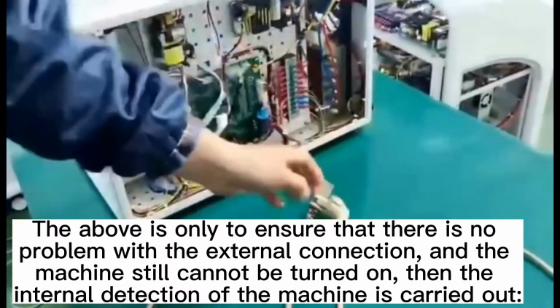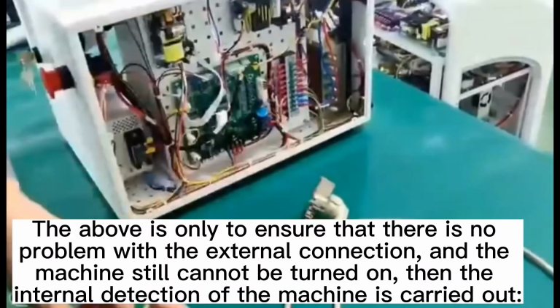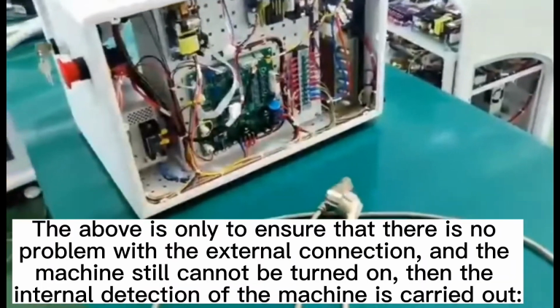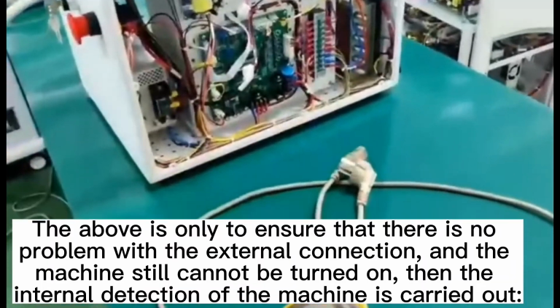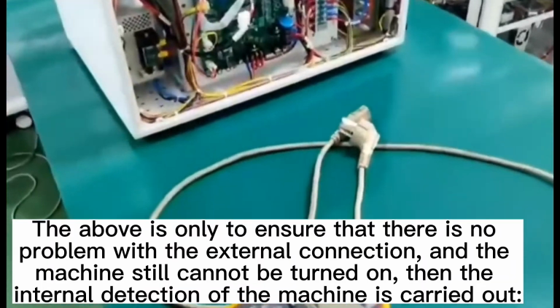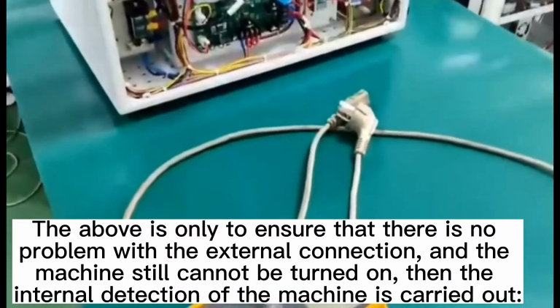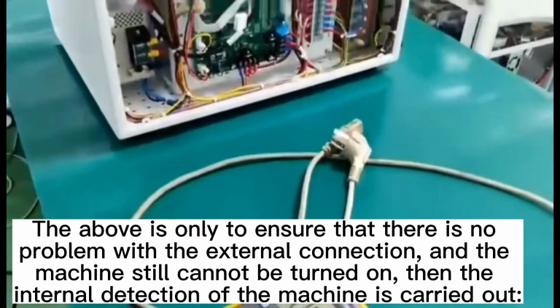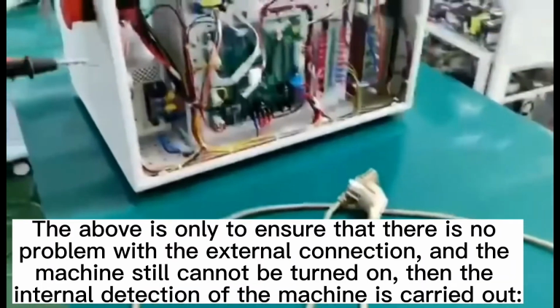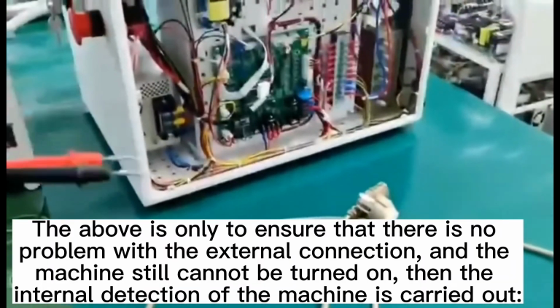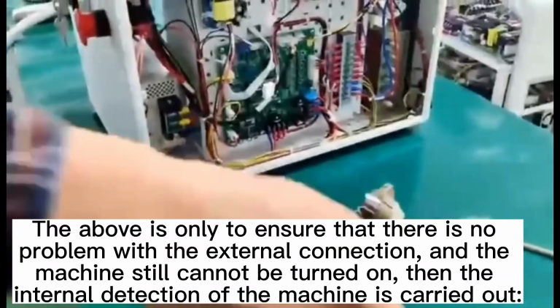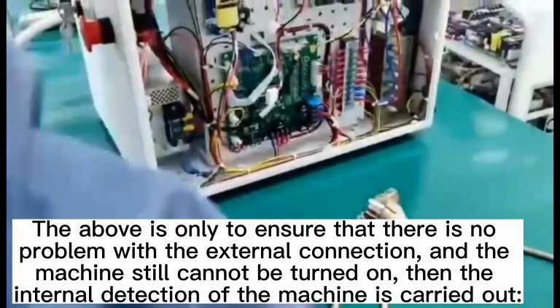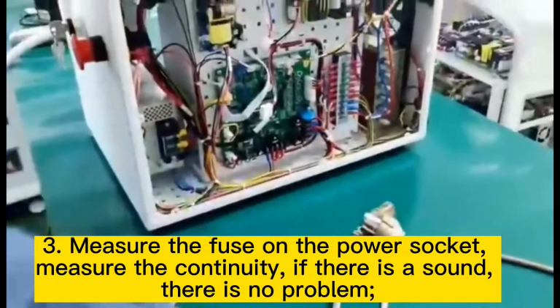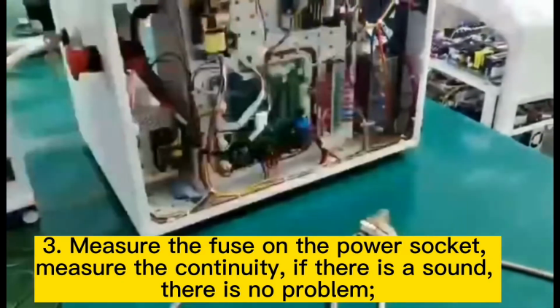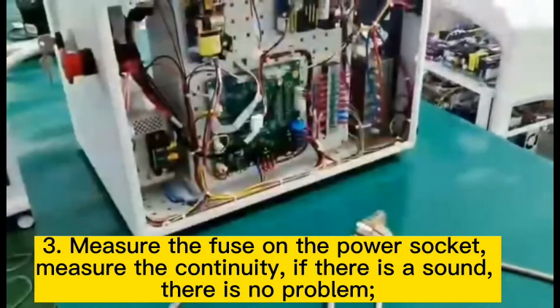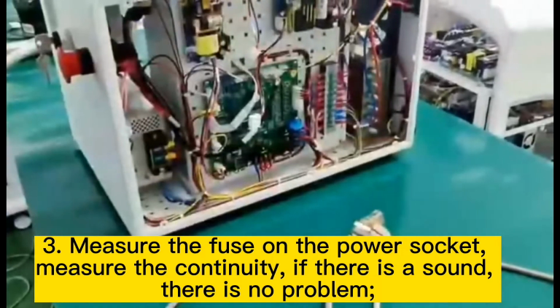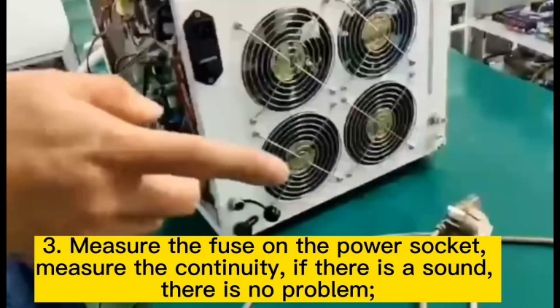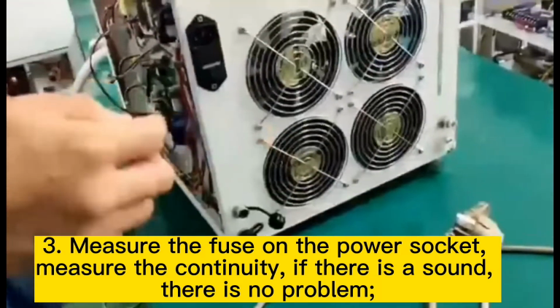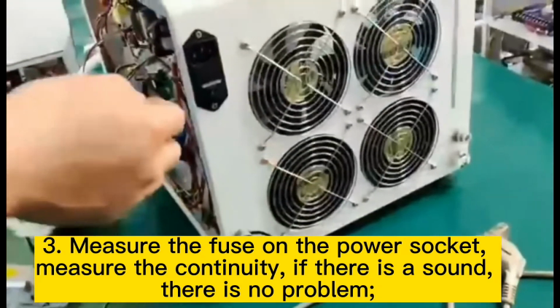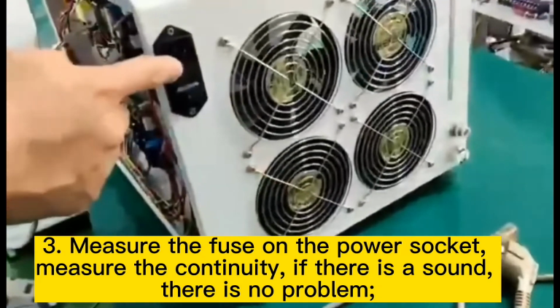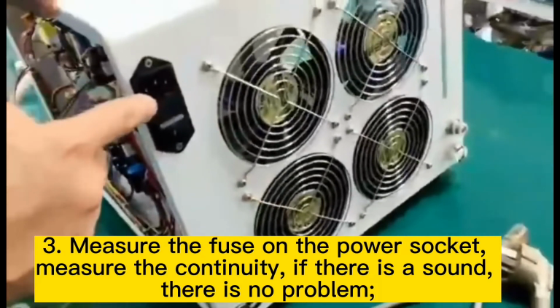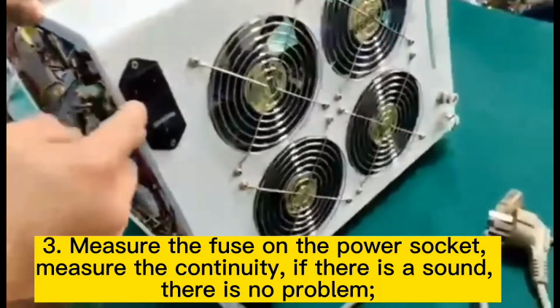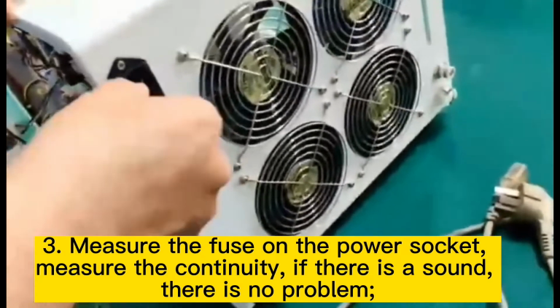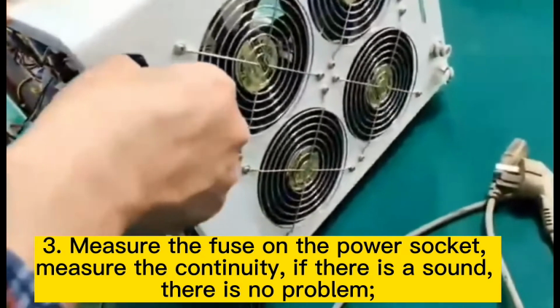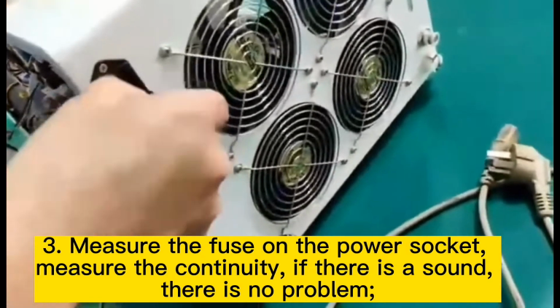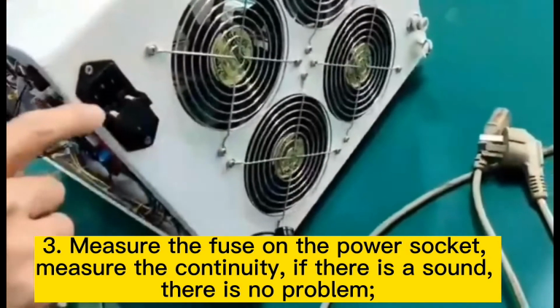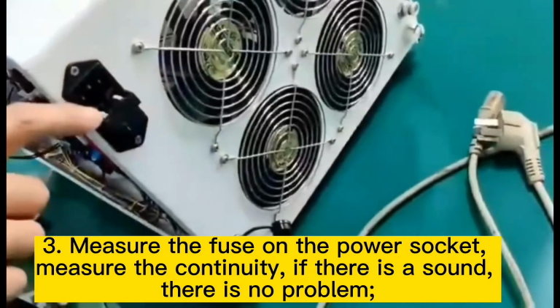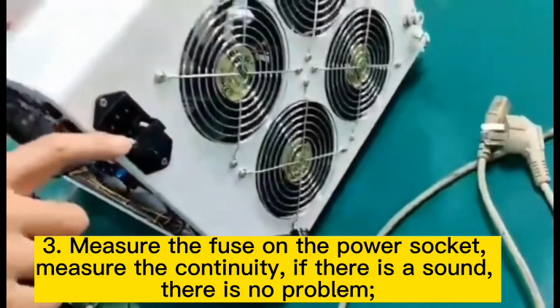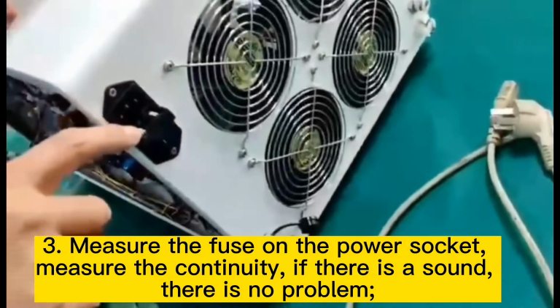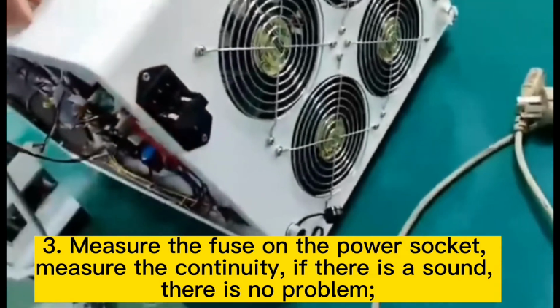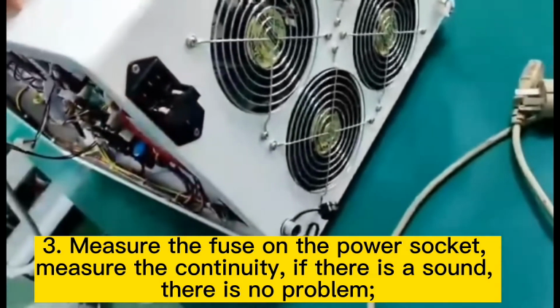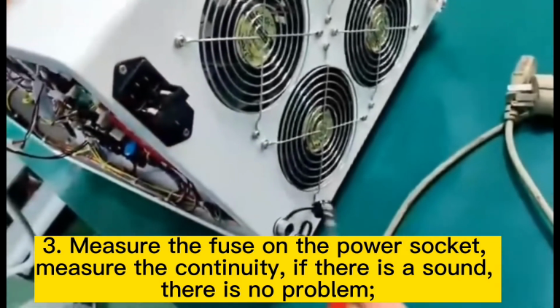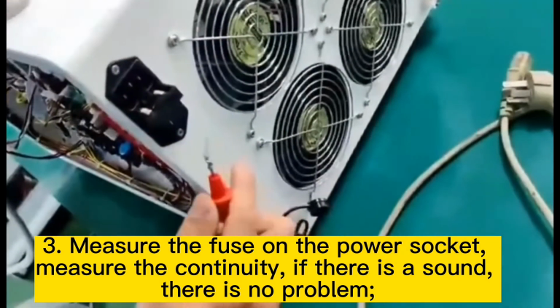The bulb test is only to ensure there is no problem with the external connection. If the machine still cannot be turned on, then test the internal components of the machine.